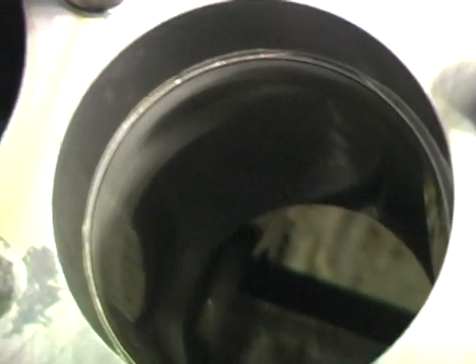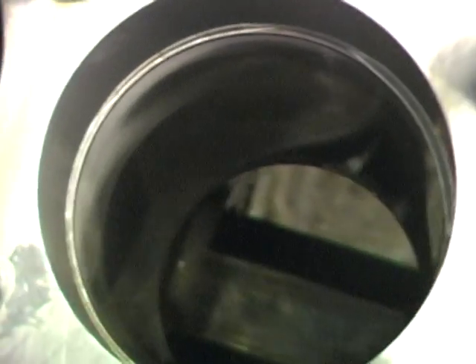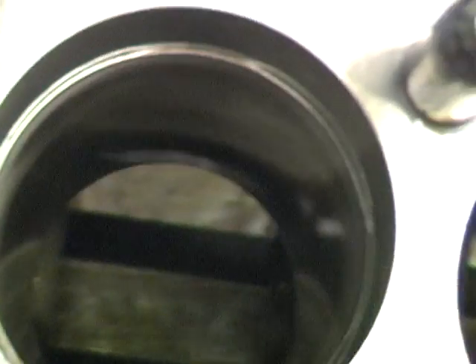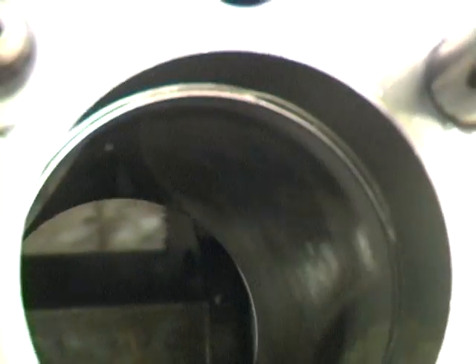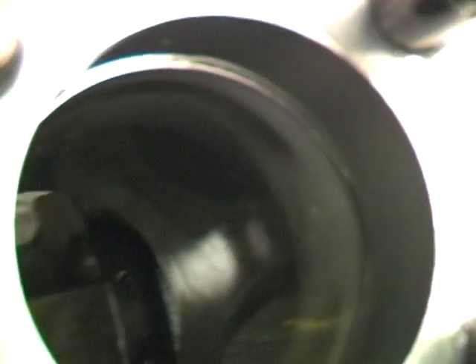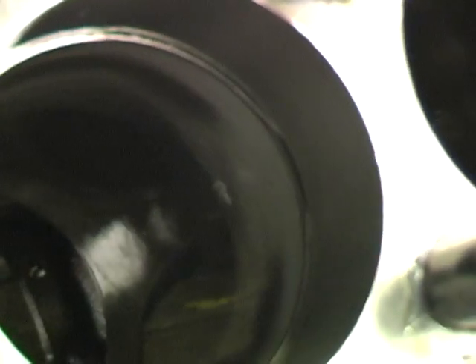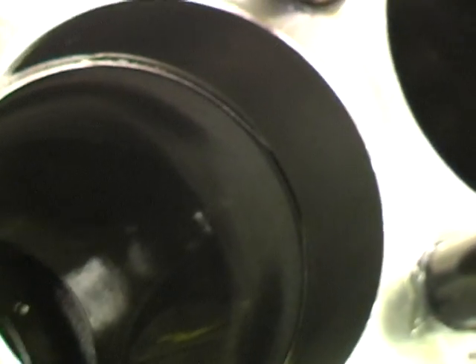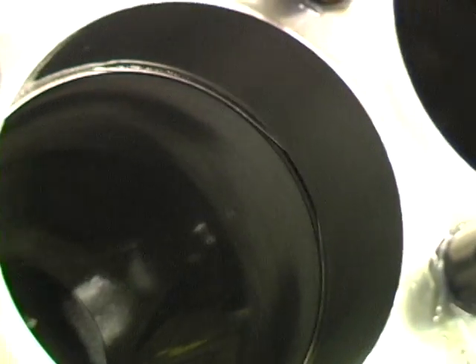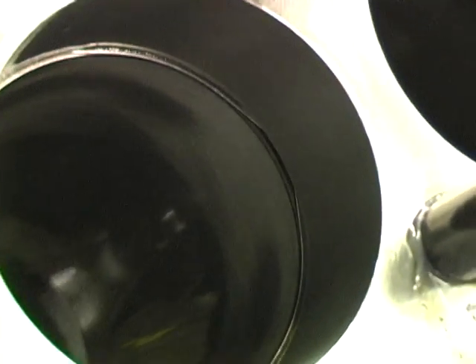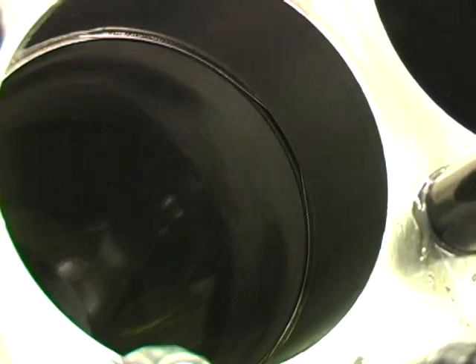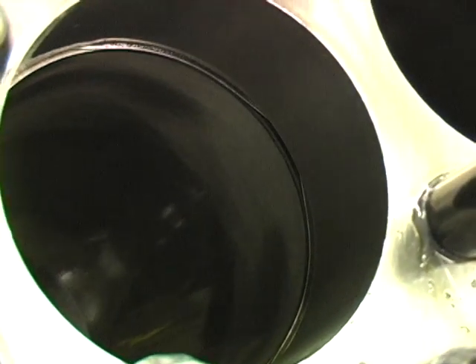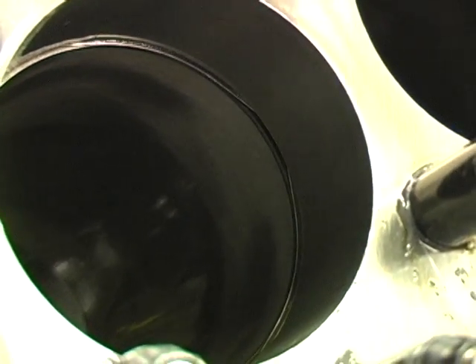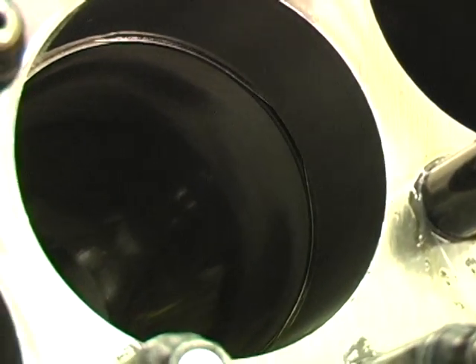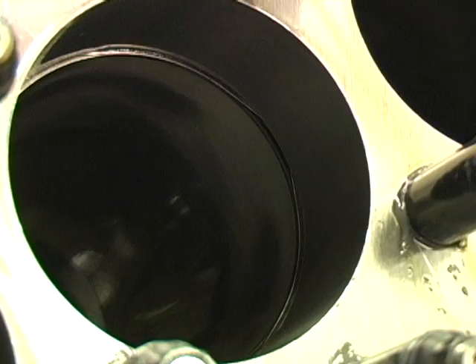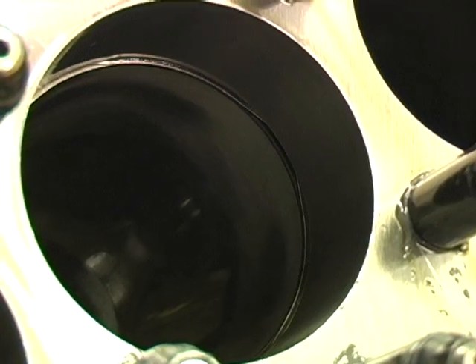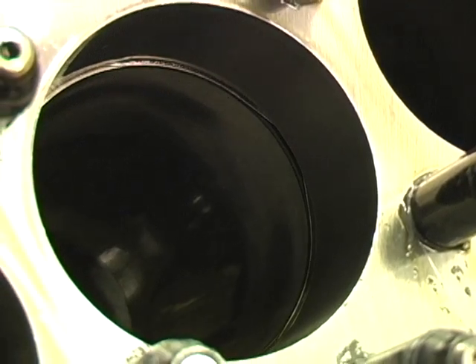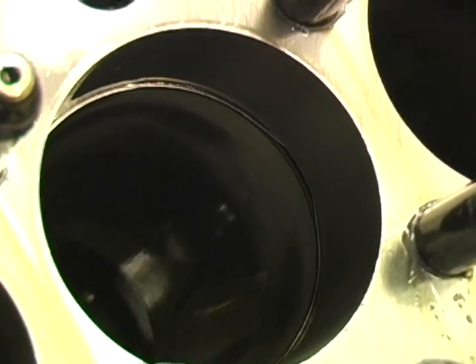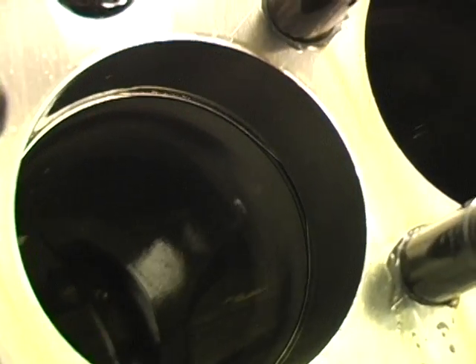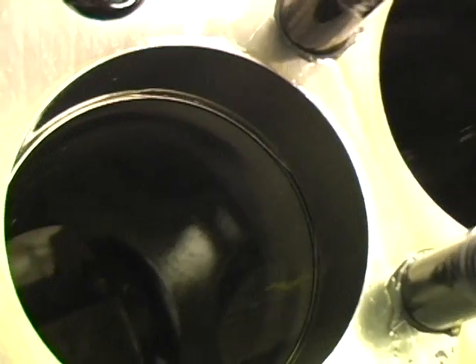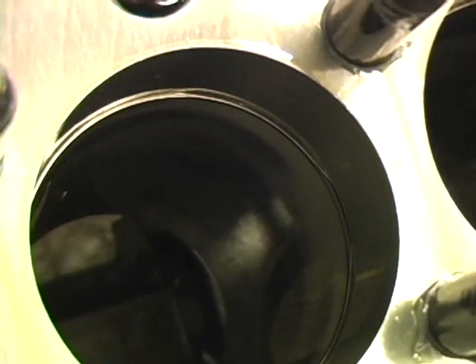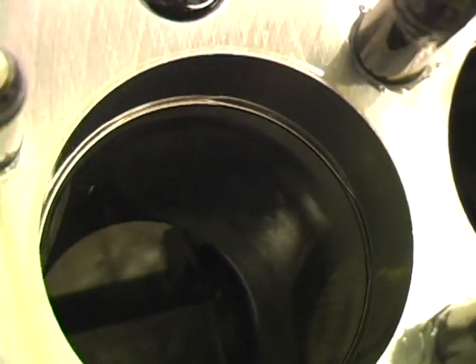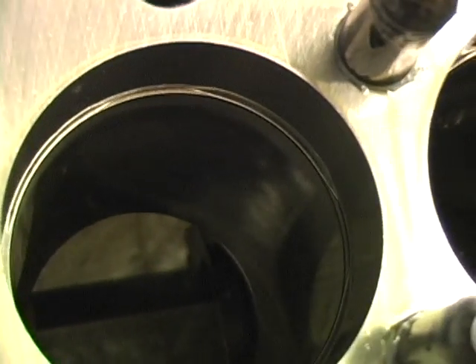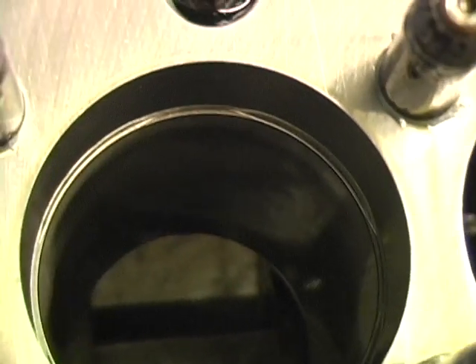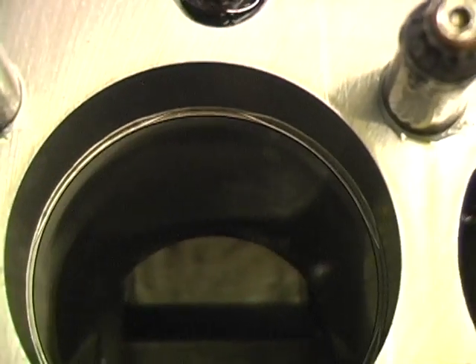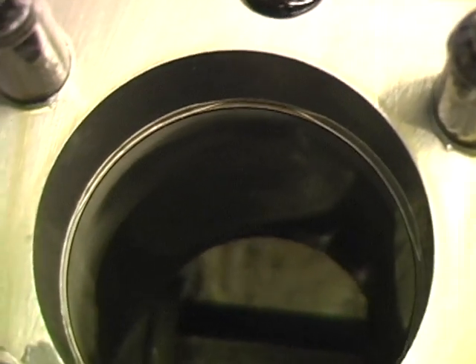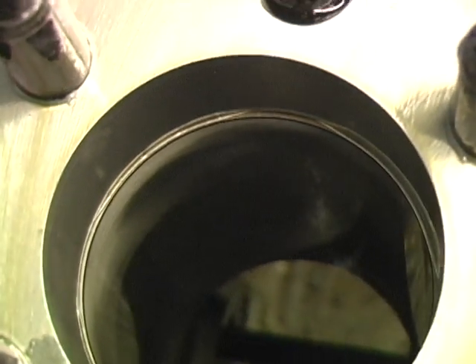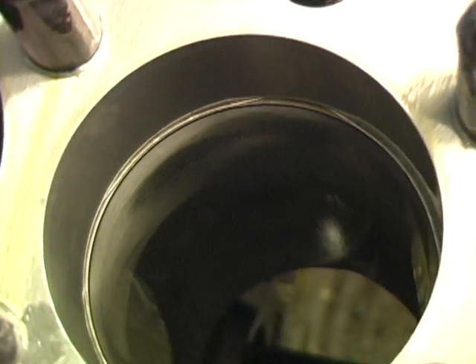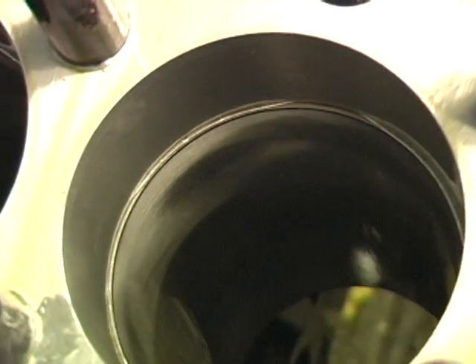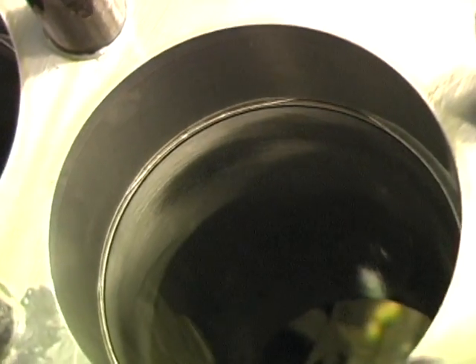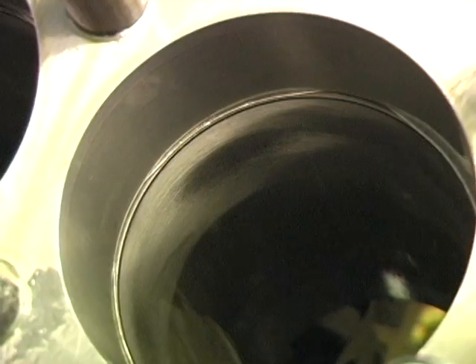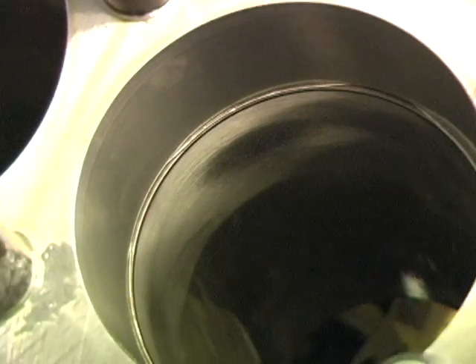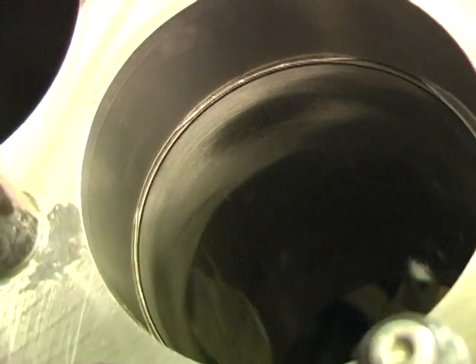It's a little hard to see, but if you look closely the dark spots are where the hone has not touched the cylinder wall. Notice that each dark spot is in line with a cylinder head stud.